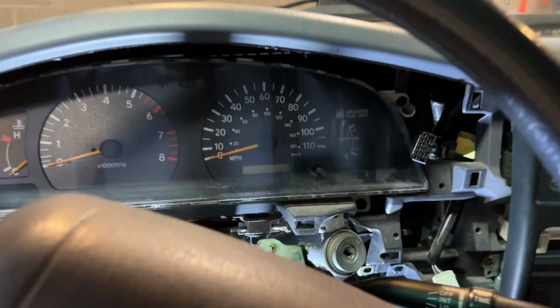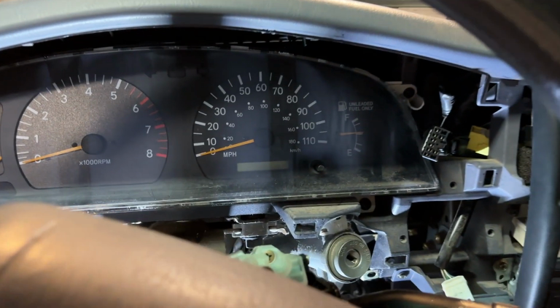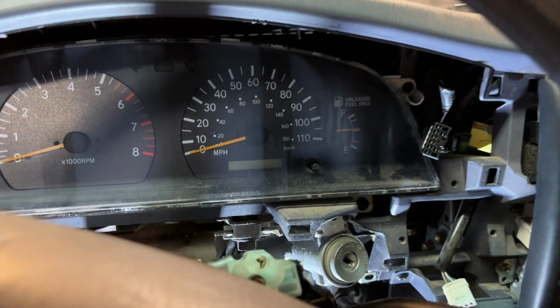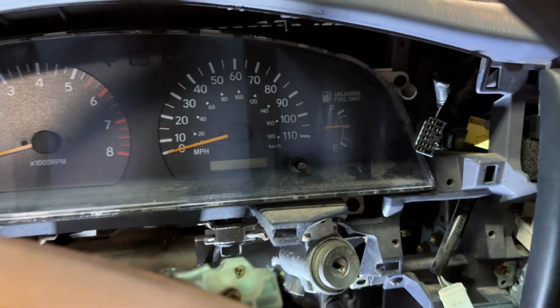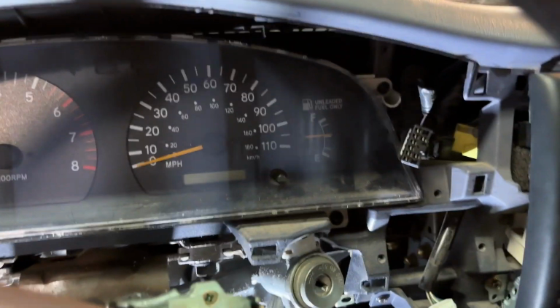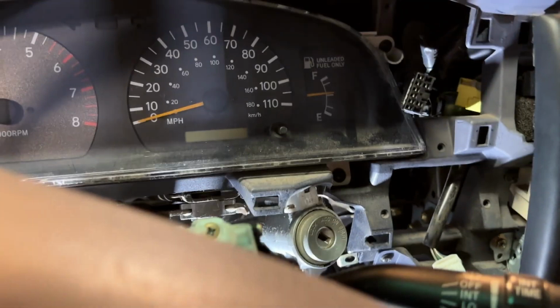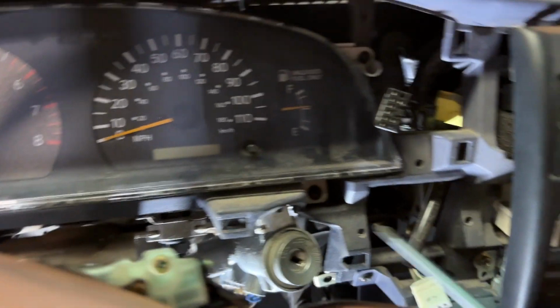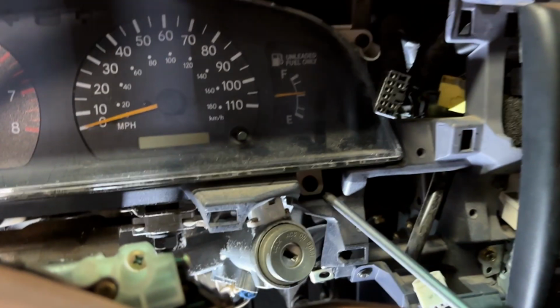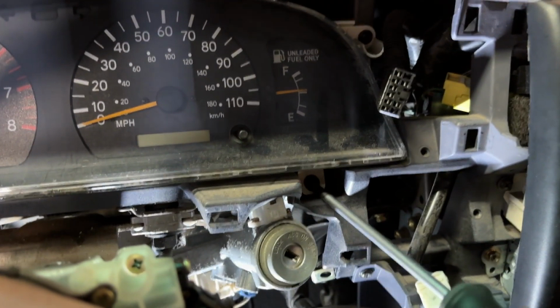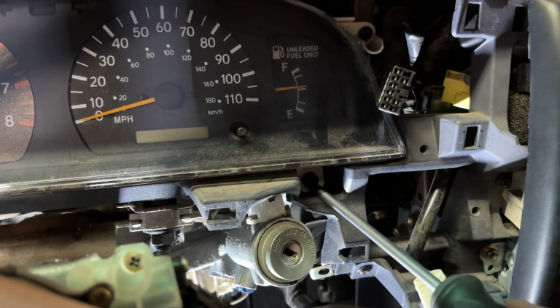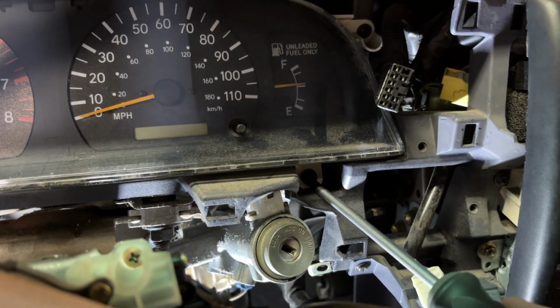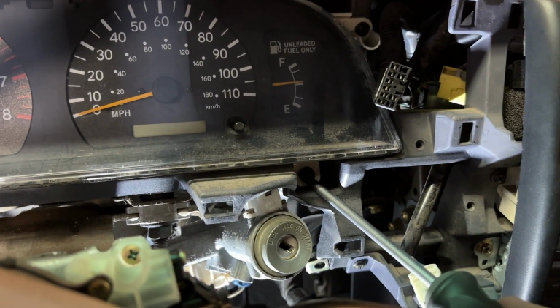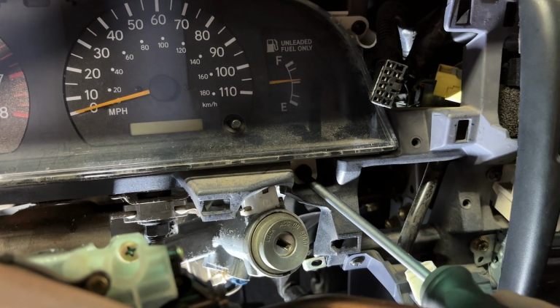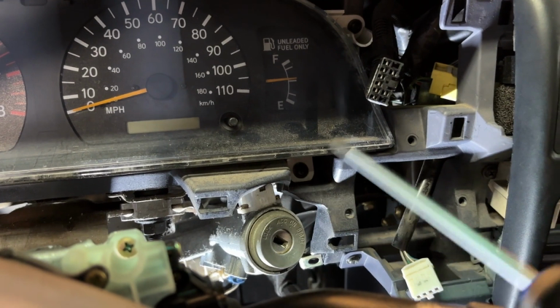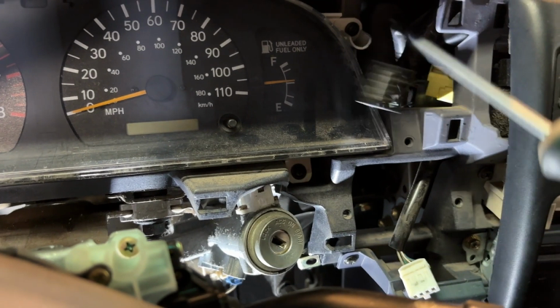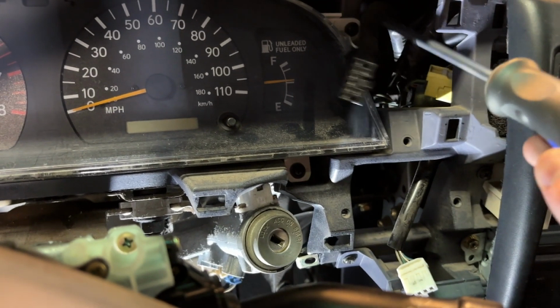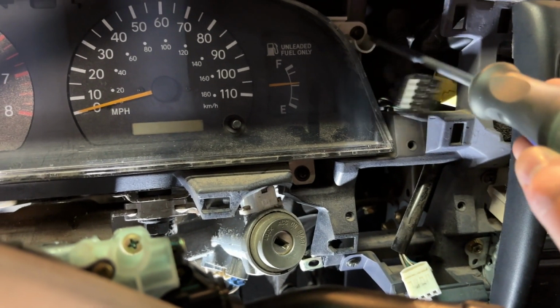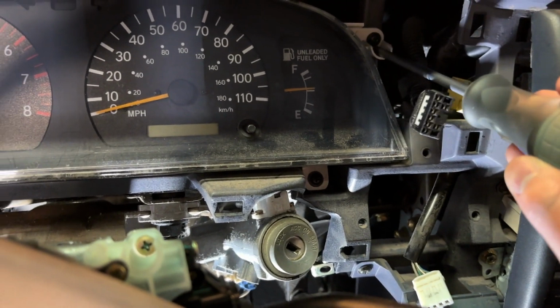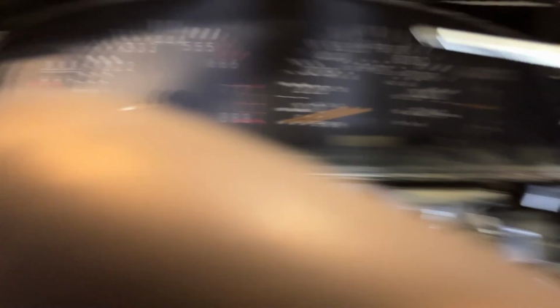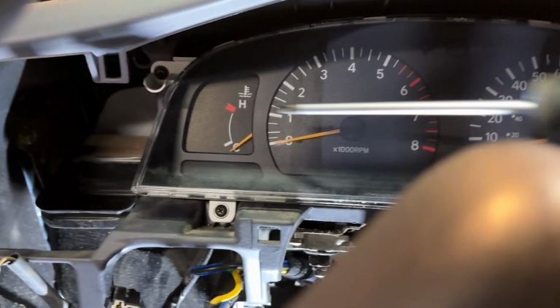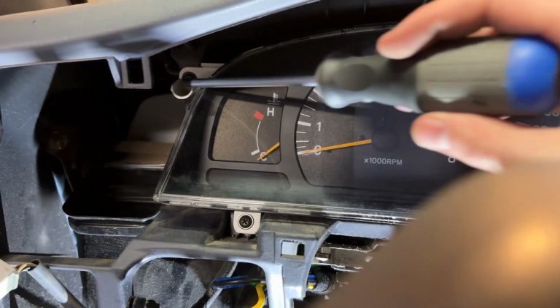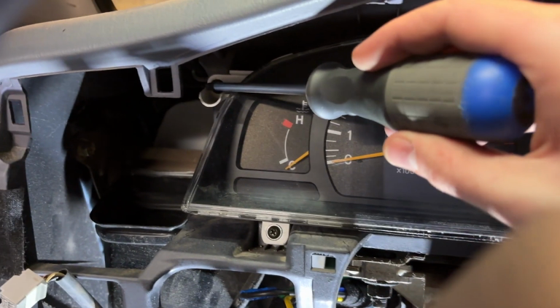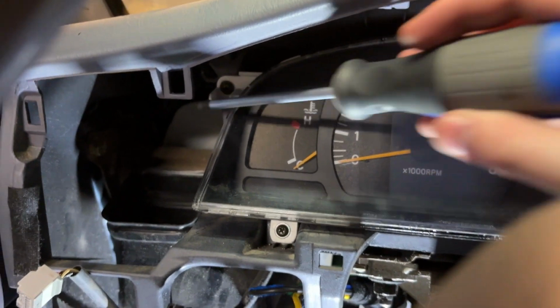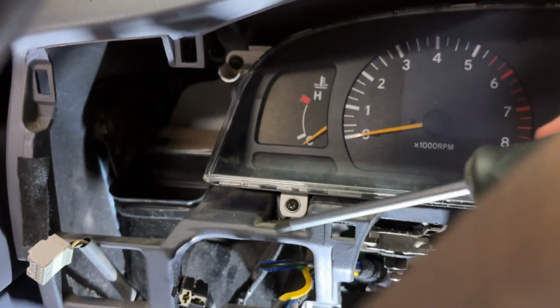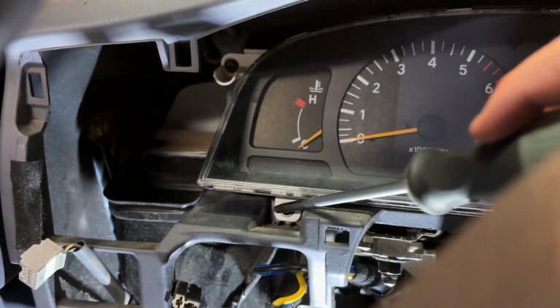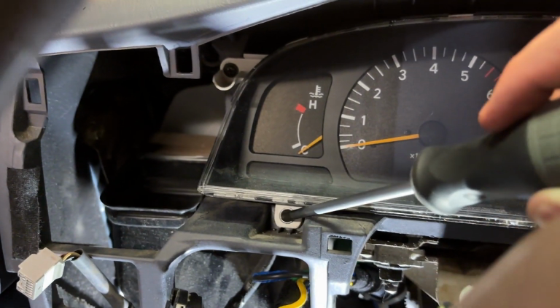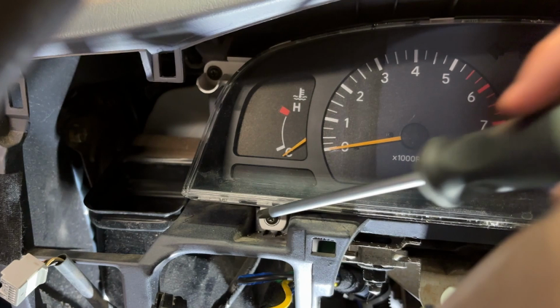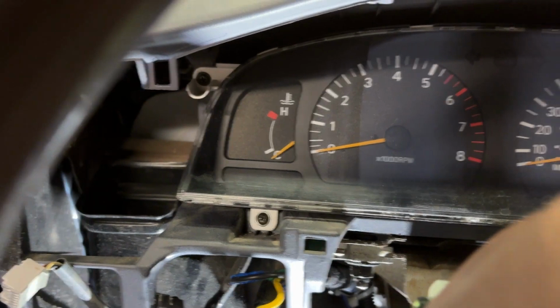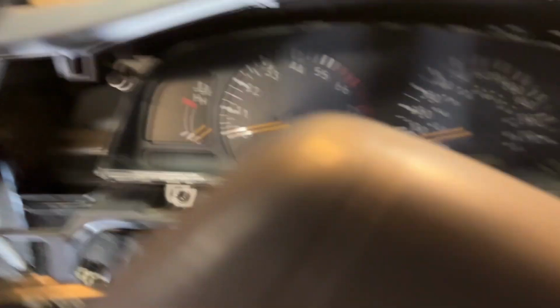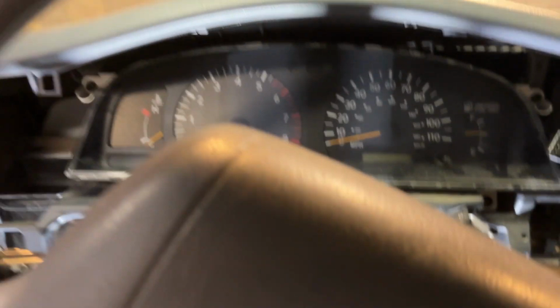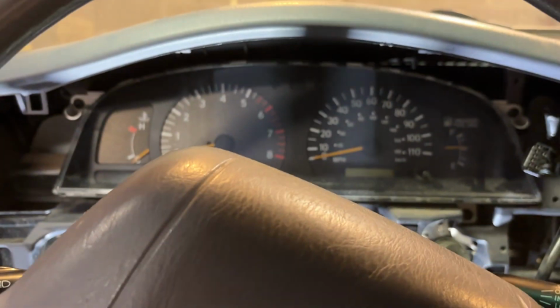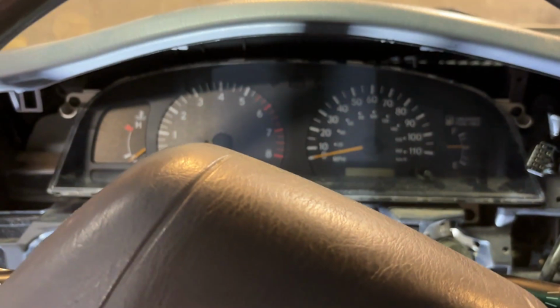The gauge is in and everything. We're going to go ahead and reassemble. There are four screws you need to put back in — one, two, three, four. I've already gone ahead and done that.